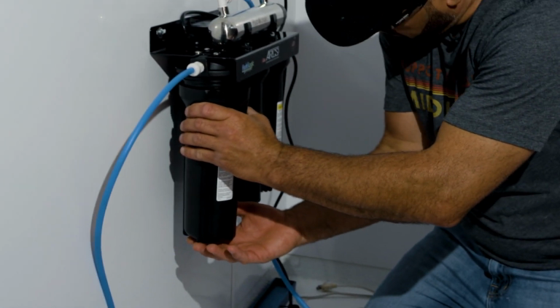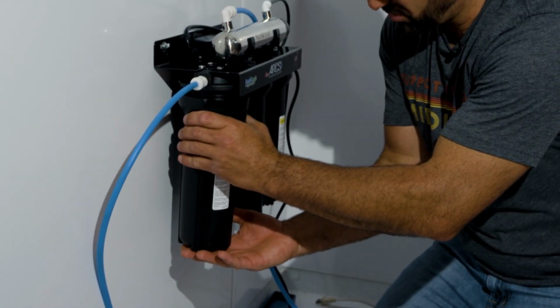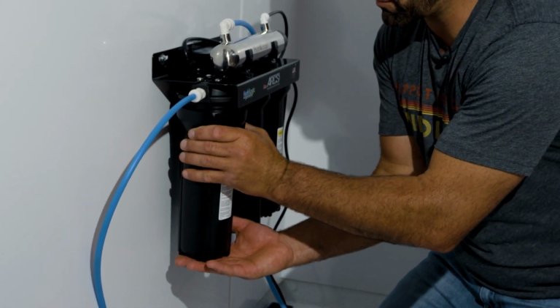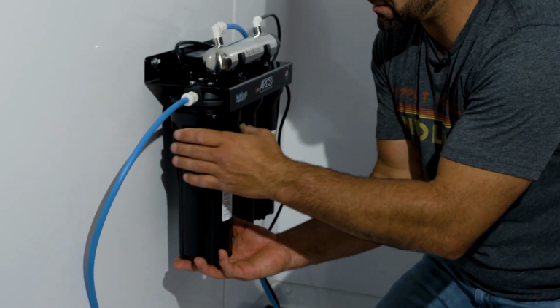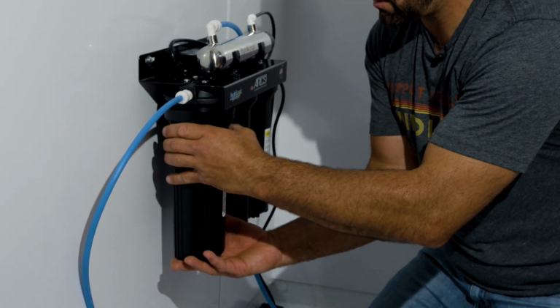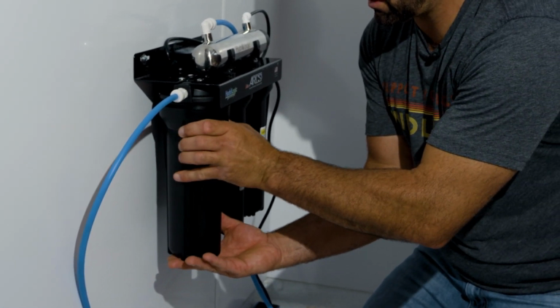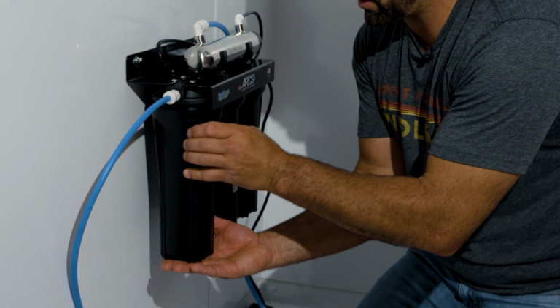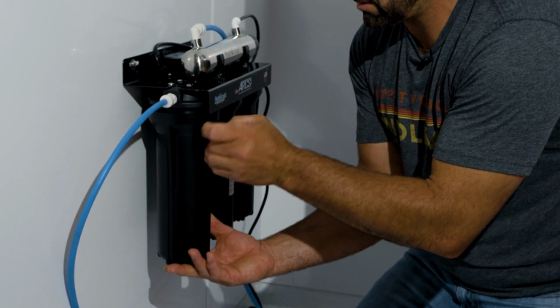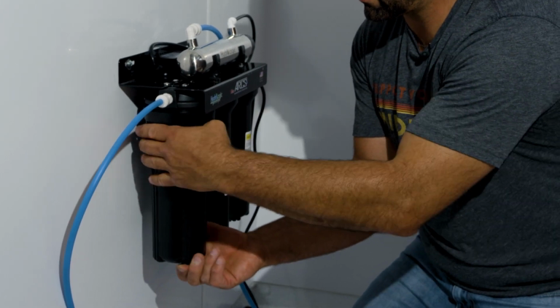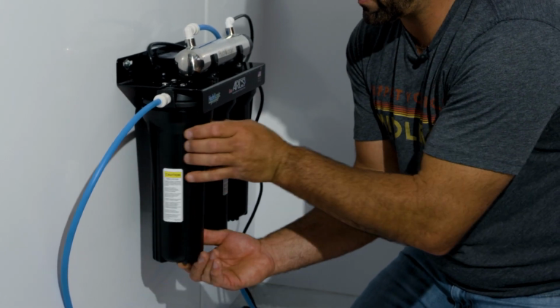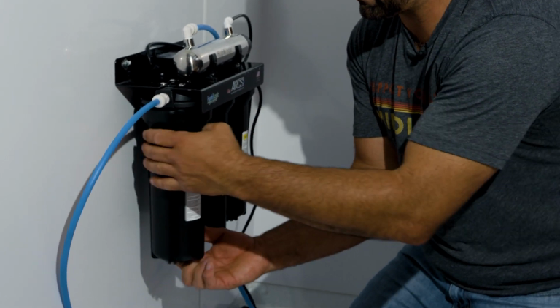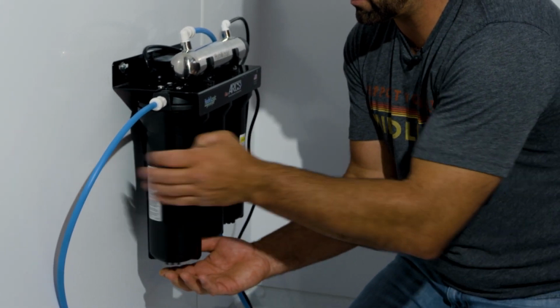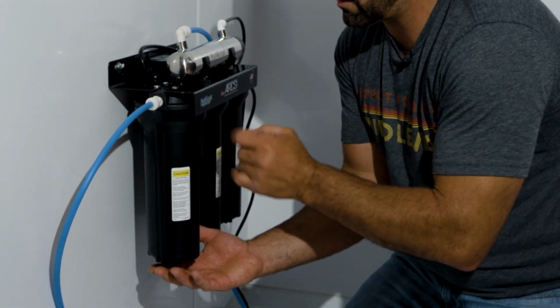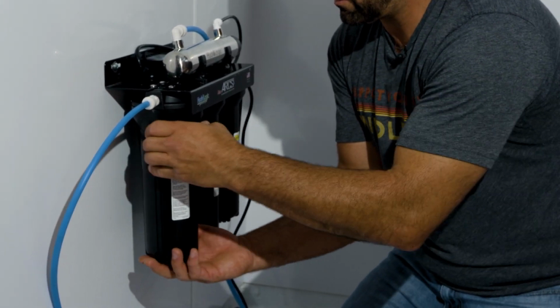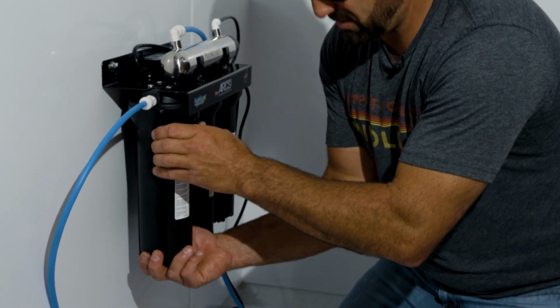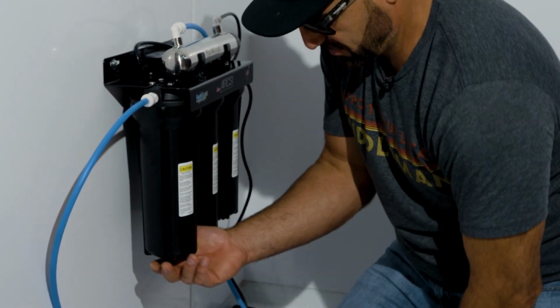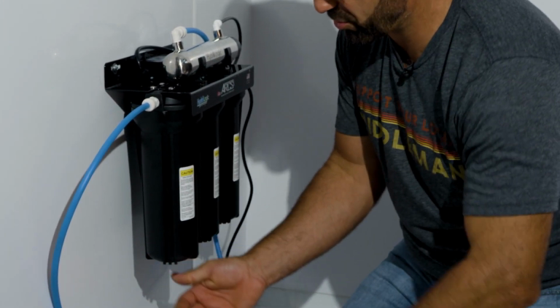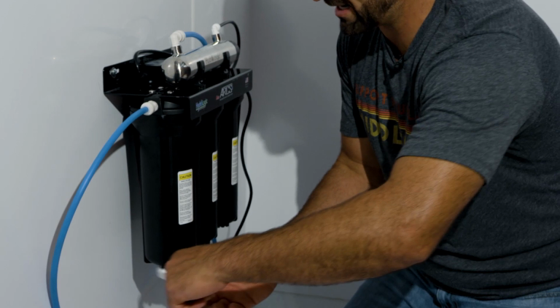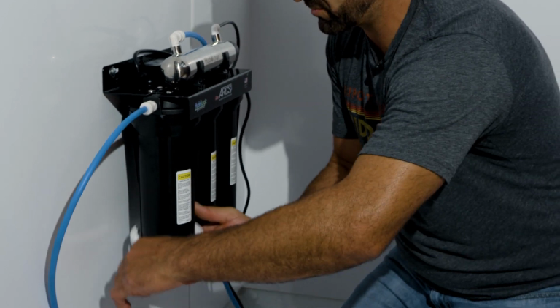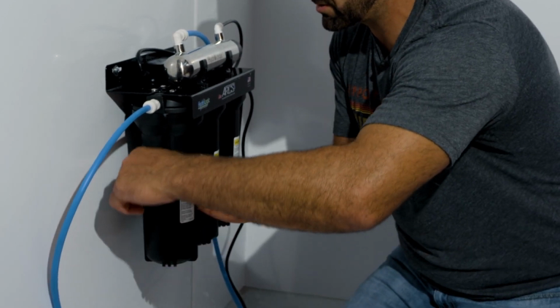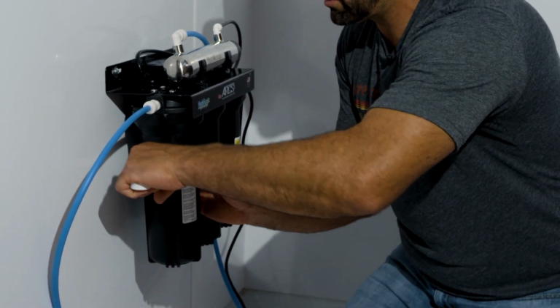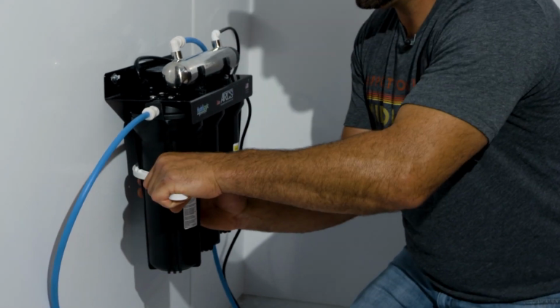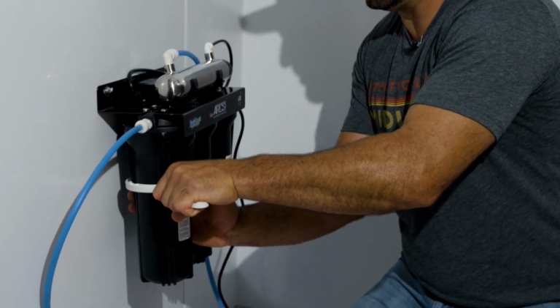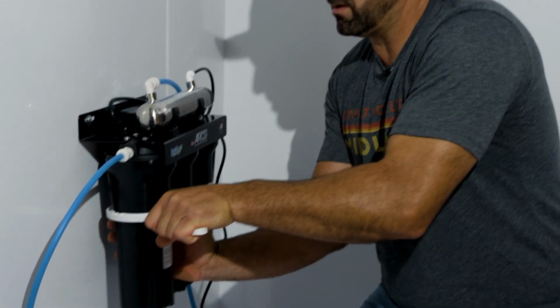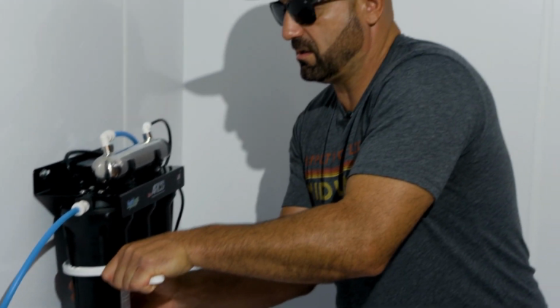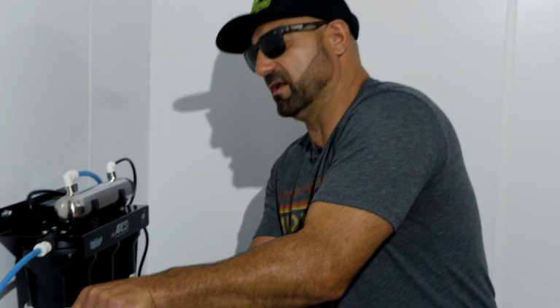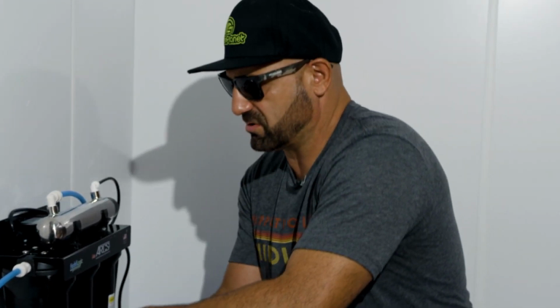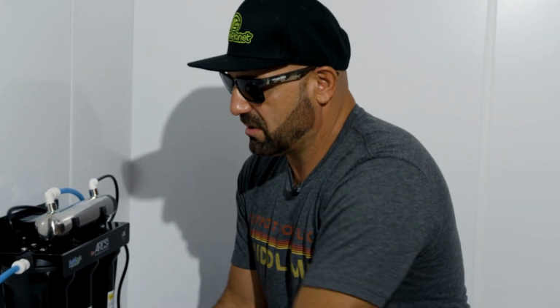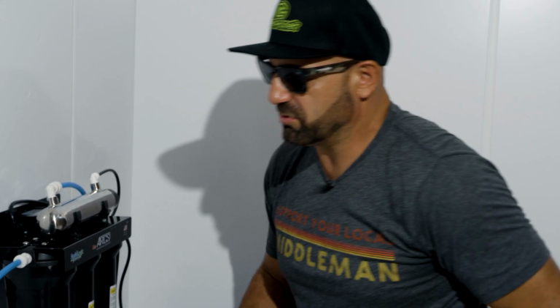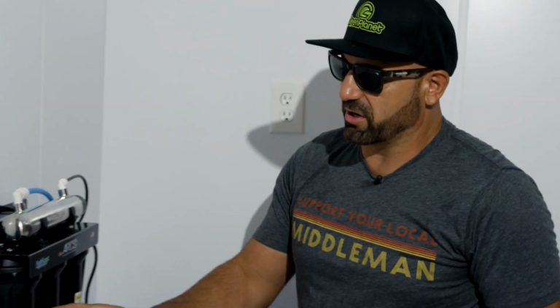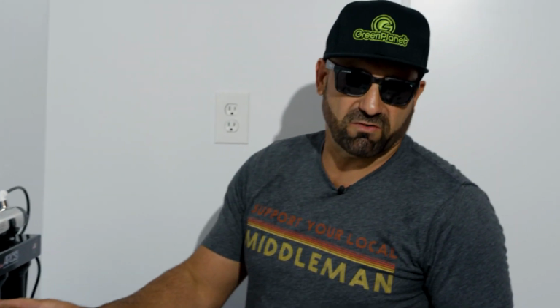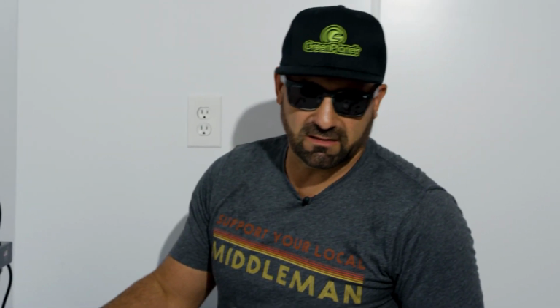Make sure you don't cross threads and simply tighten it up by hand until it's snug. You want to put about a quarter turn extra with the wrench — not even a full quarter turn. What you don't want to do is over-tighten these.